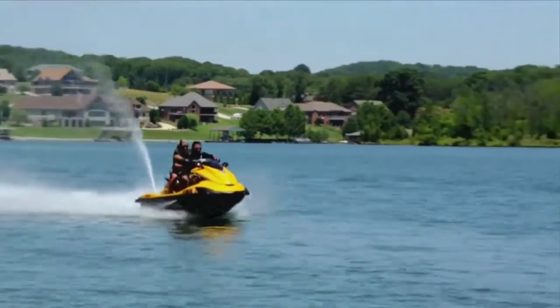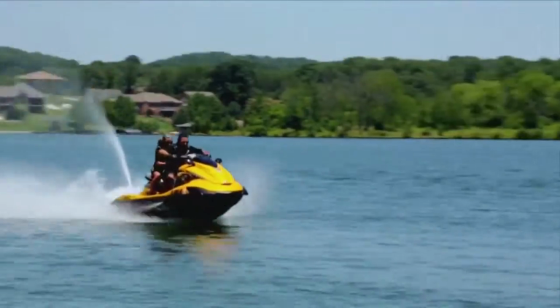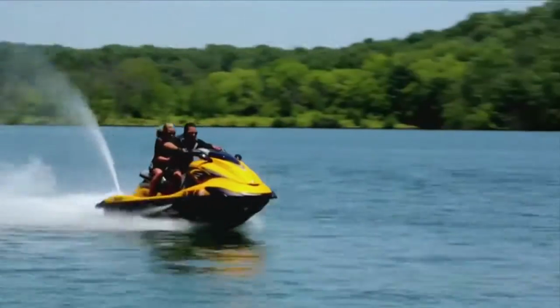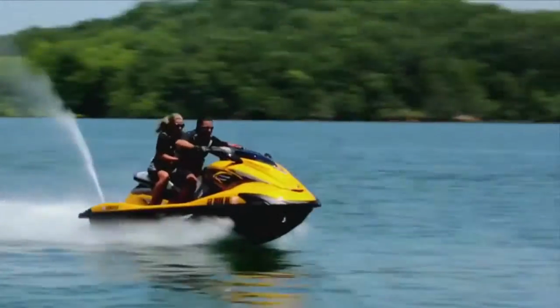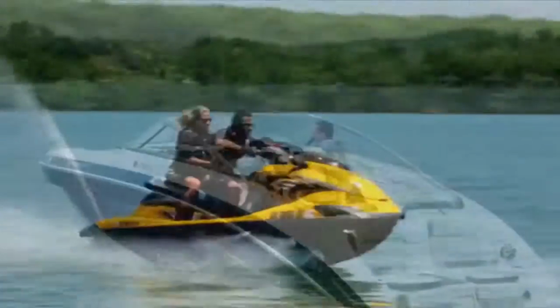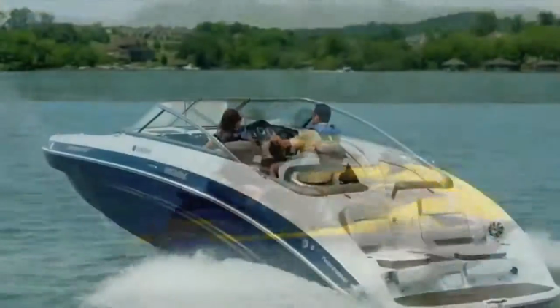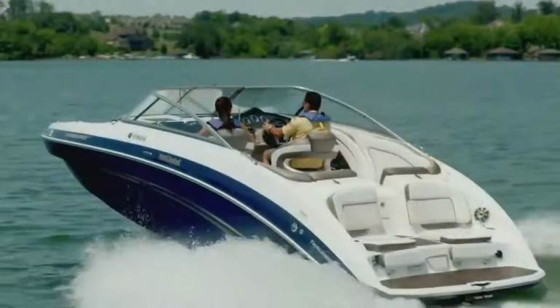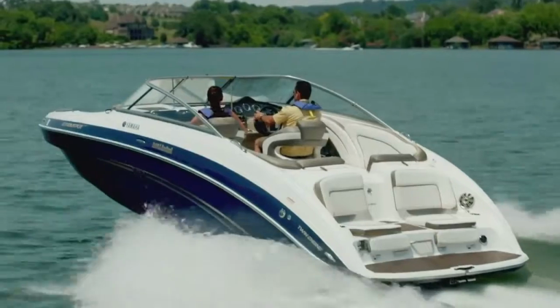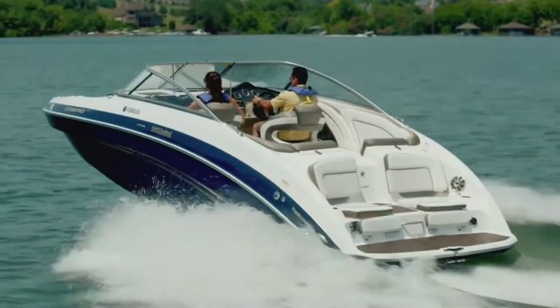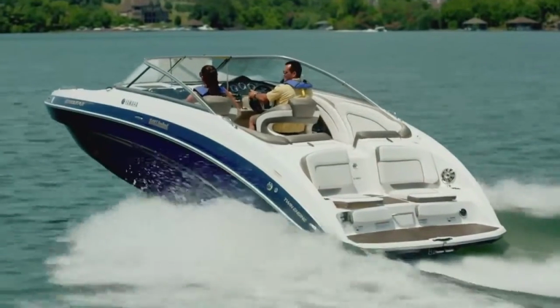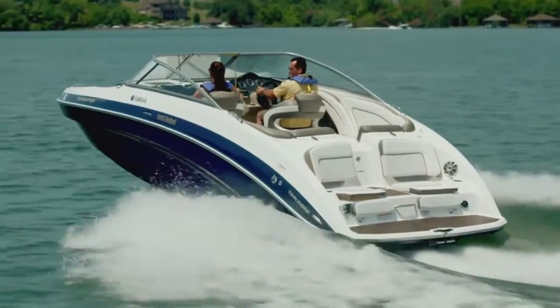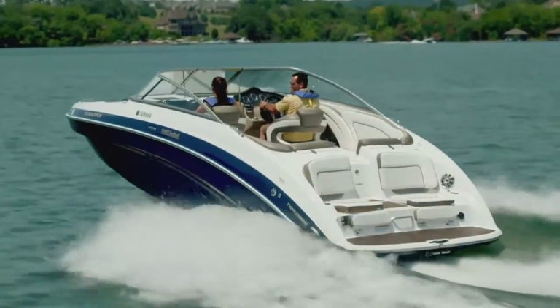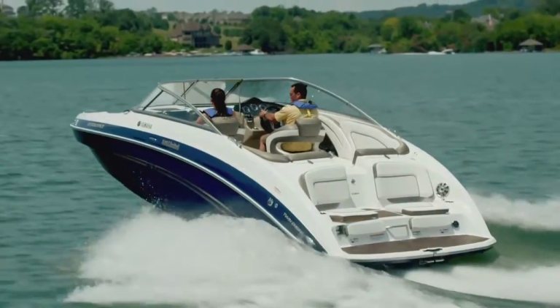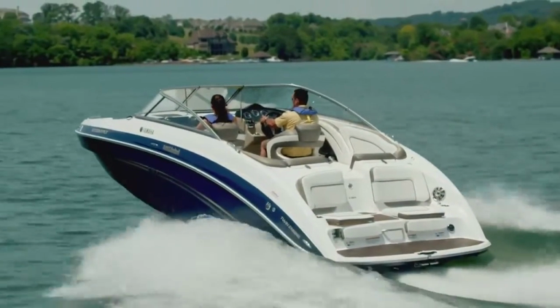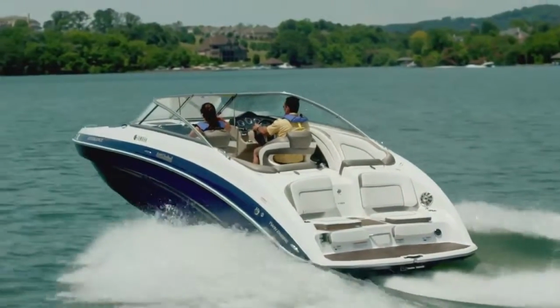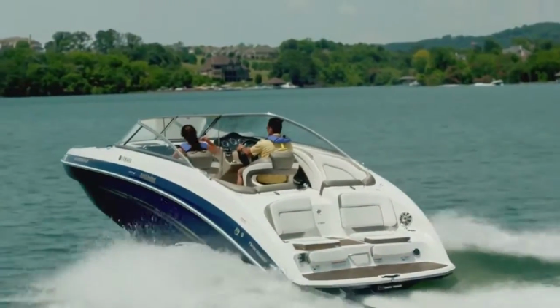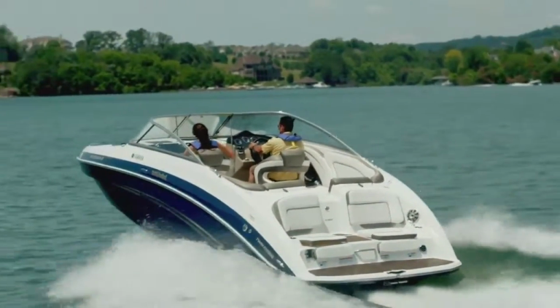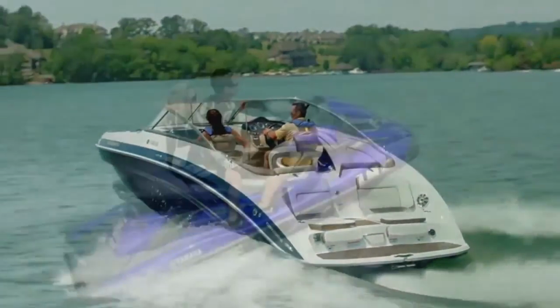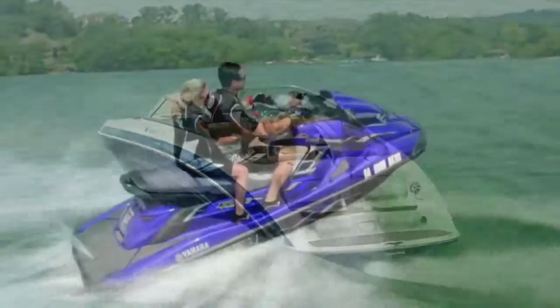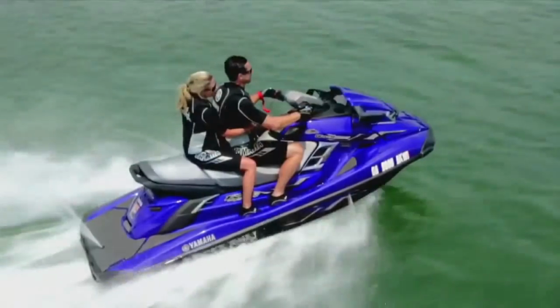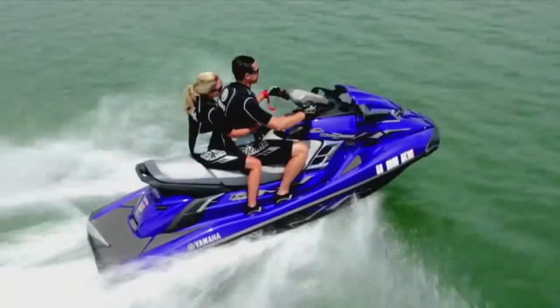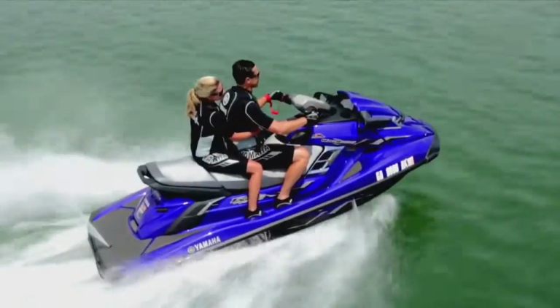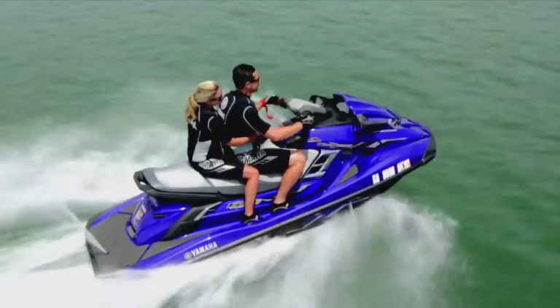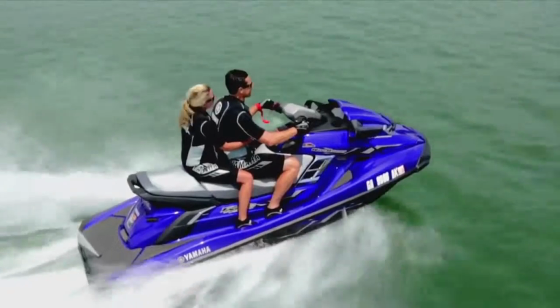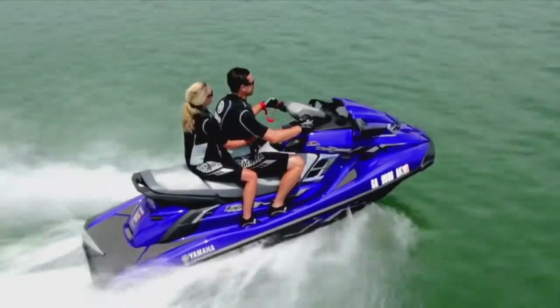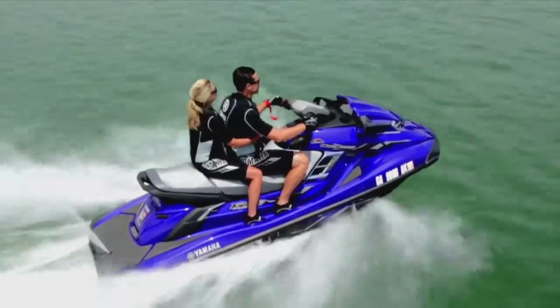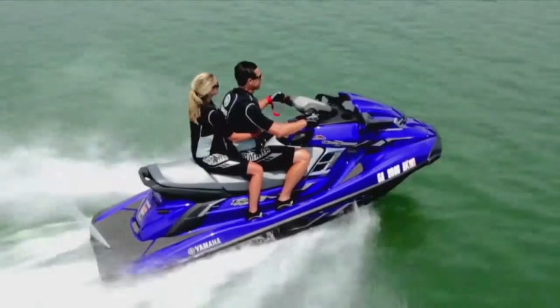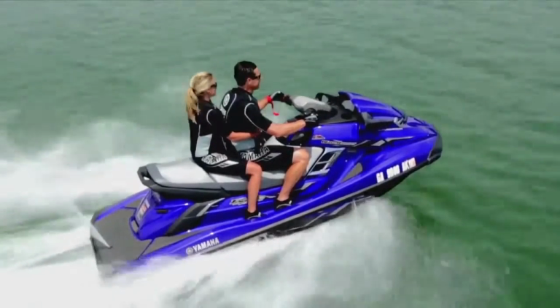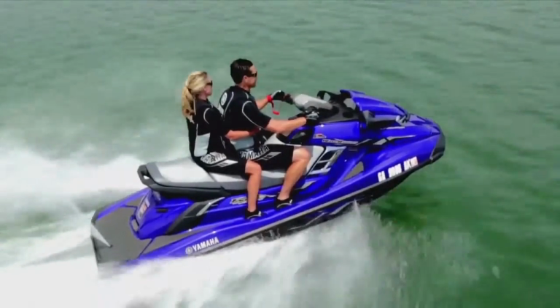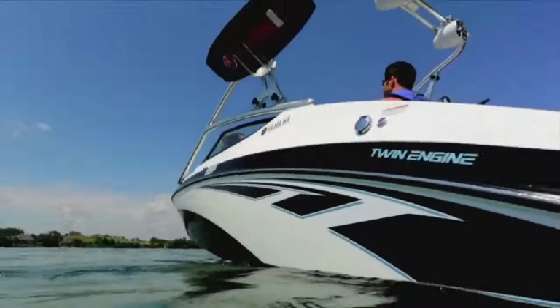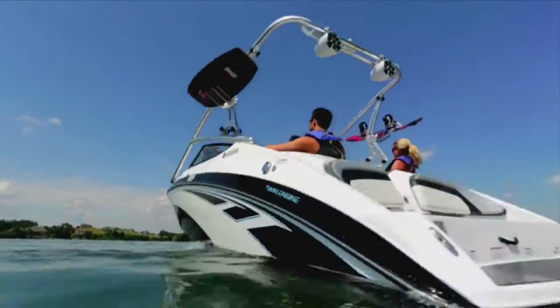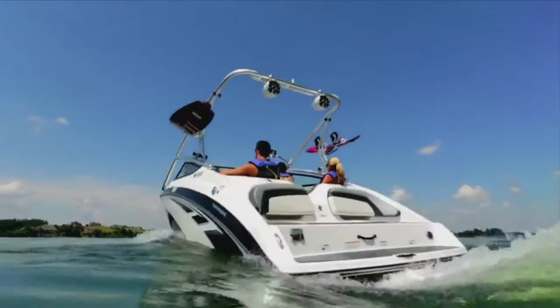At the heart of every boat and wave runner lies Yamaha's legendary internal propulsion system. Superior in quality and reliability, this premium power package has become the industry standard.